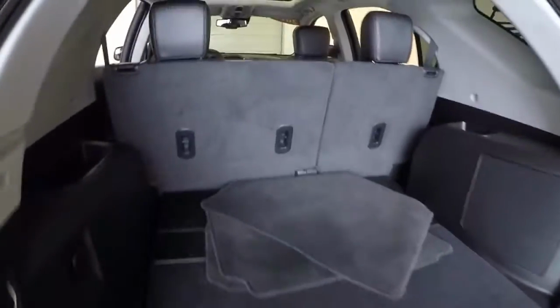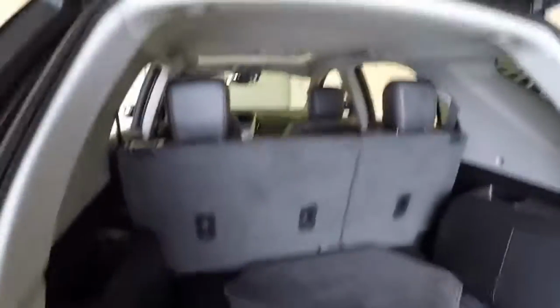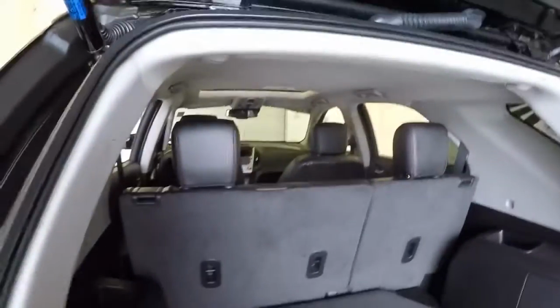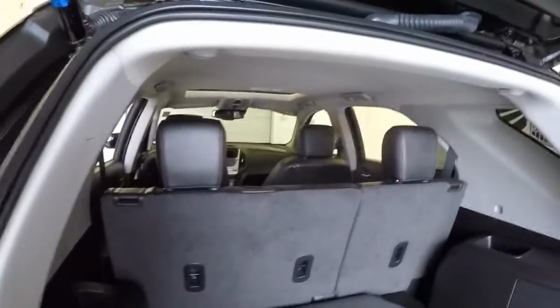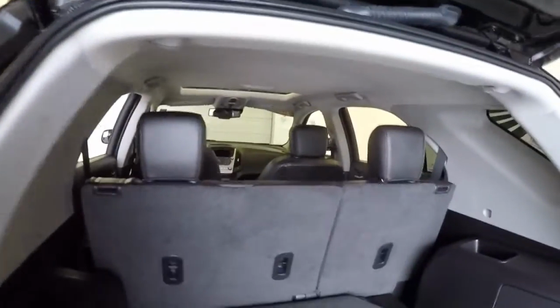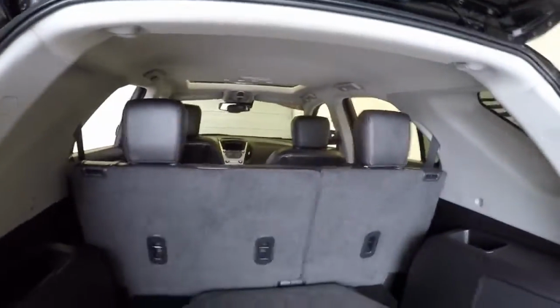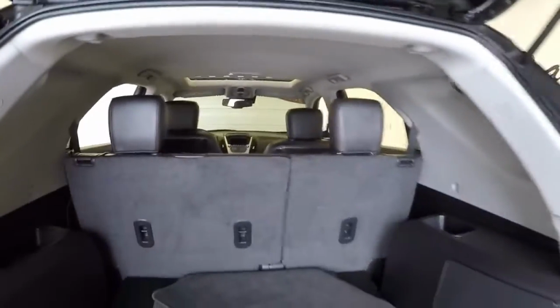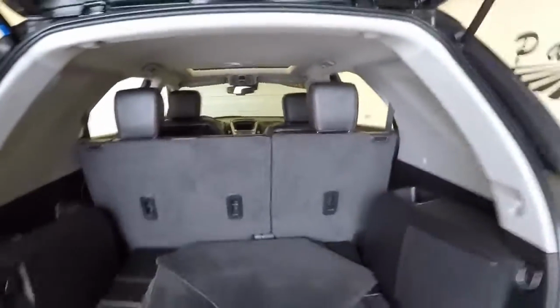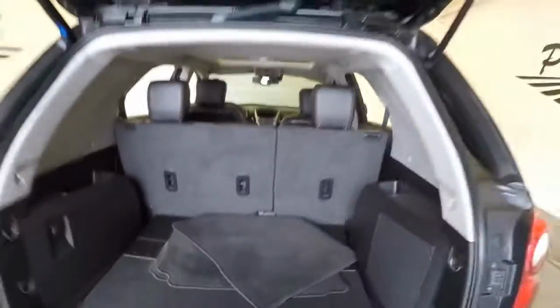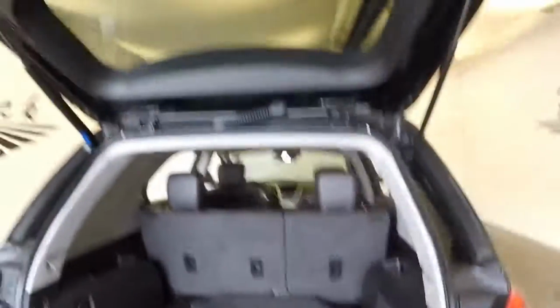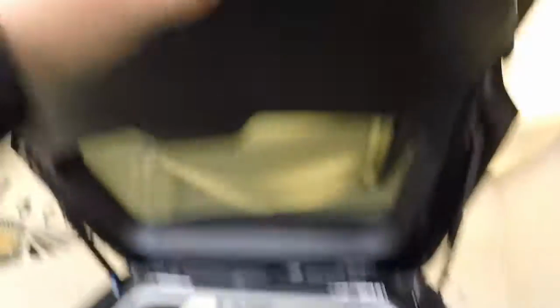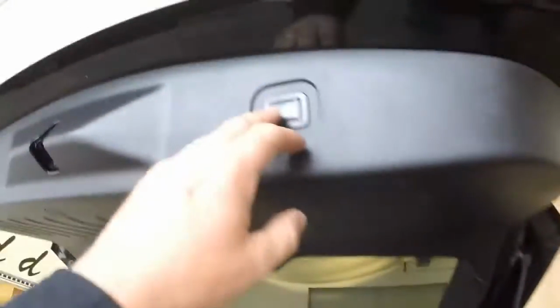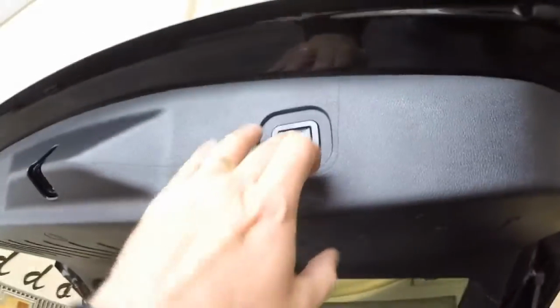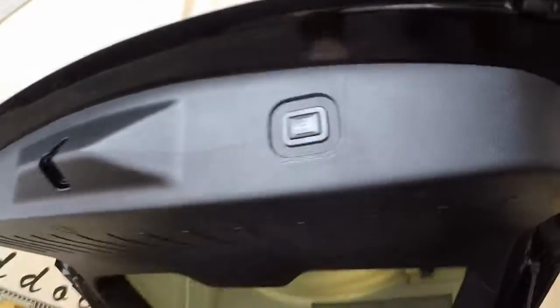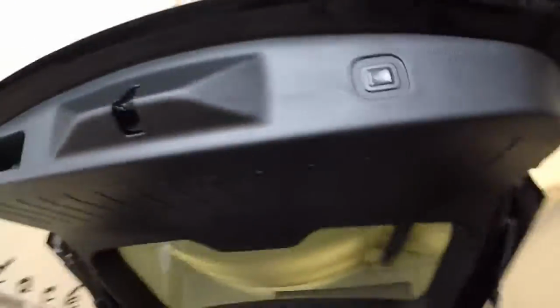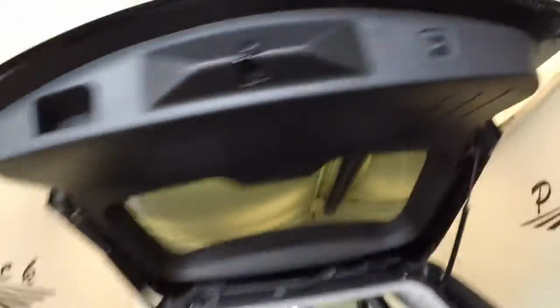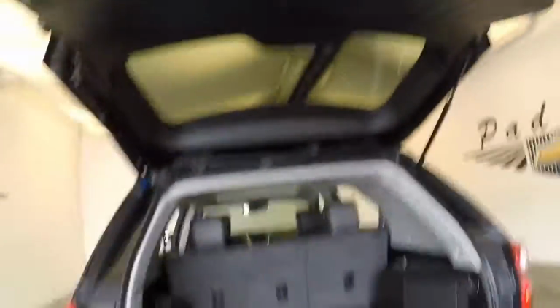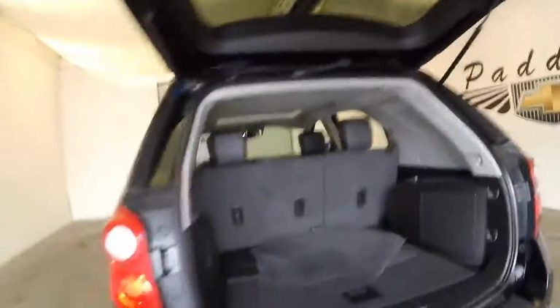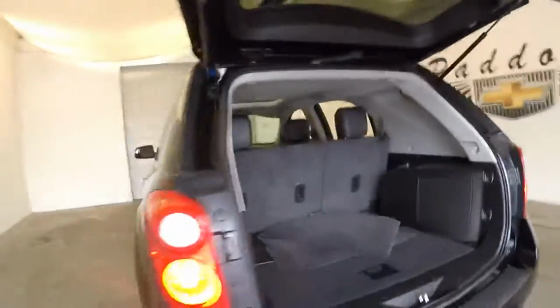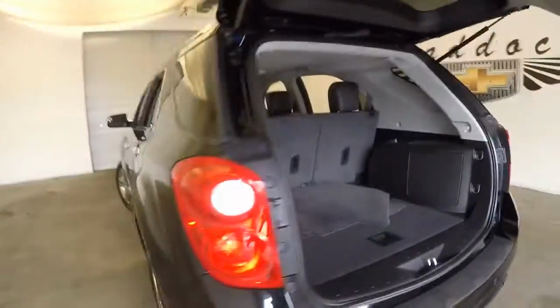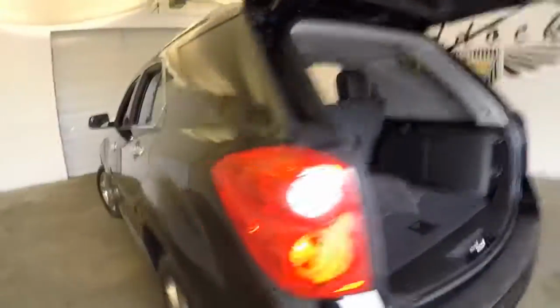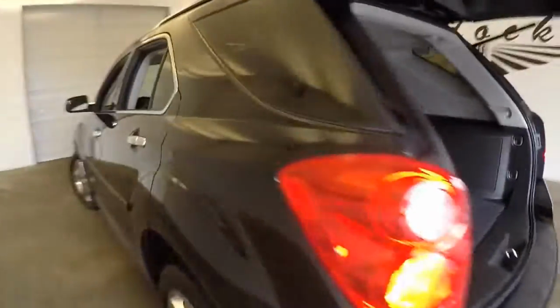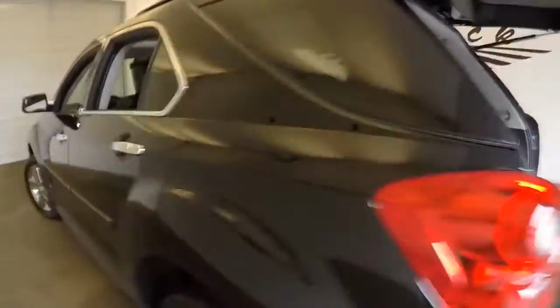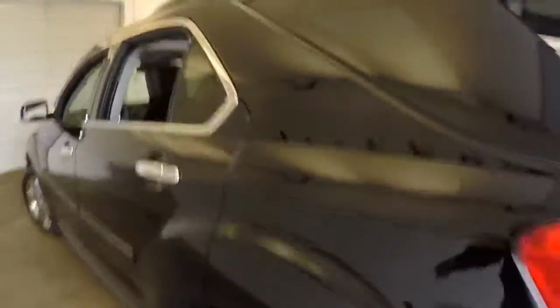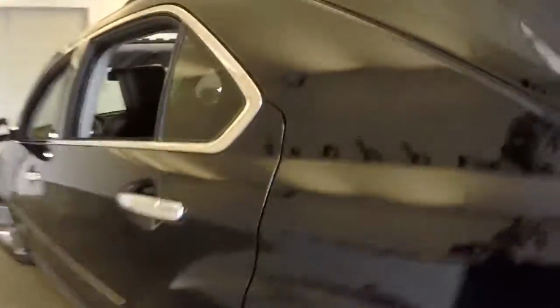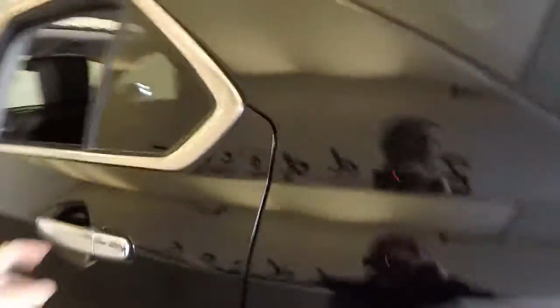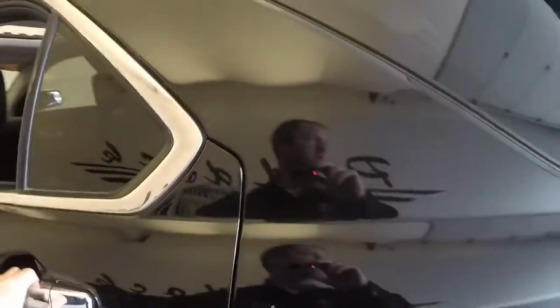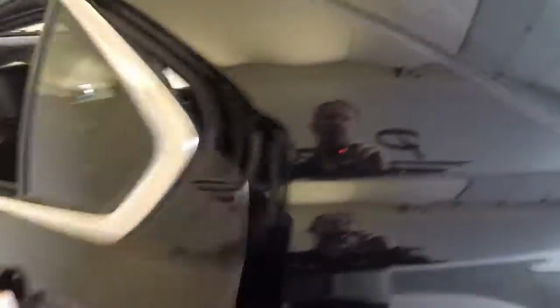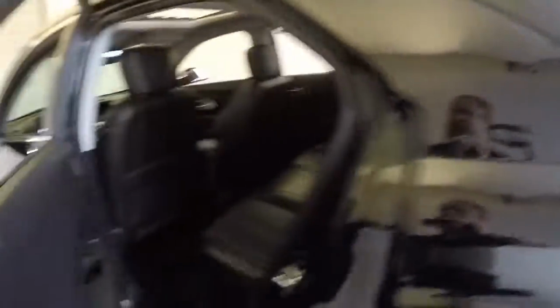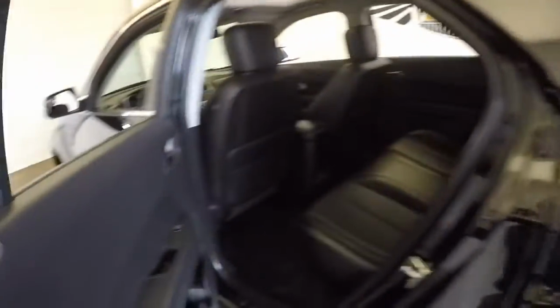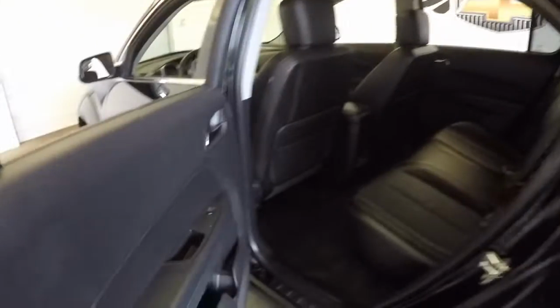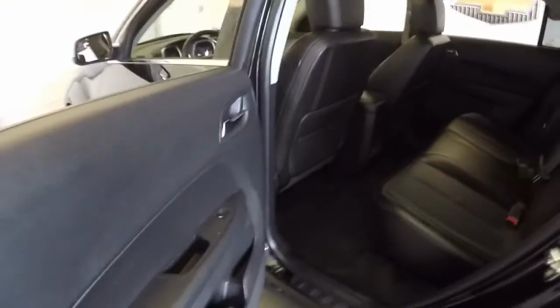Black leather interior. We'll make our way to the front — in this walk-around video we're just going to show you the condition of the vehicle.